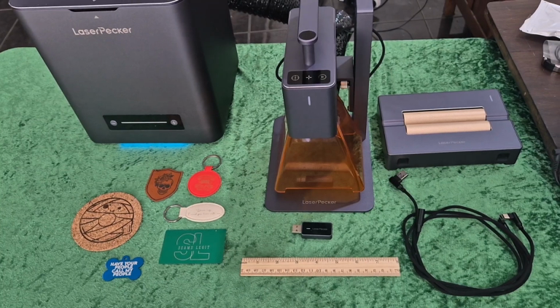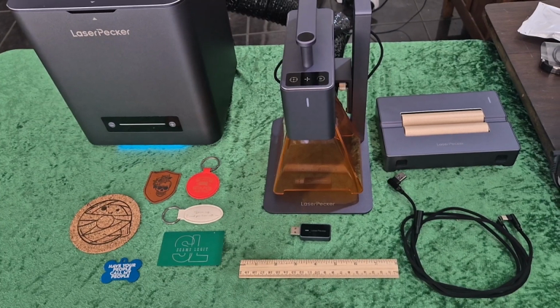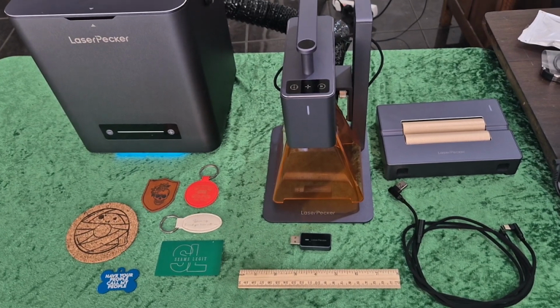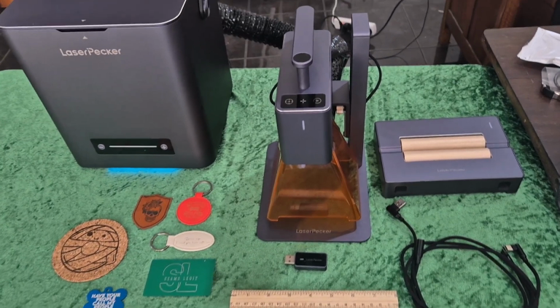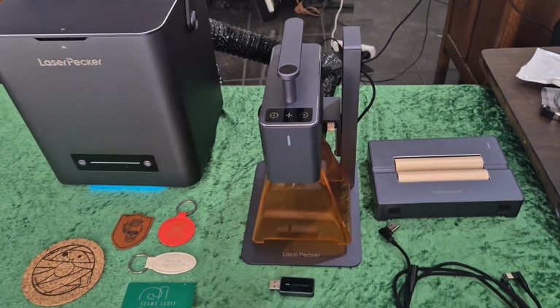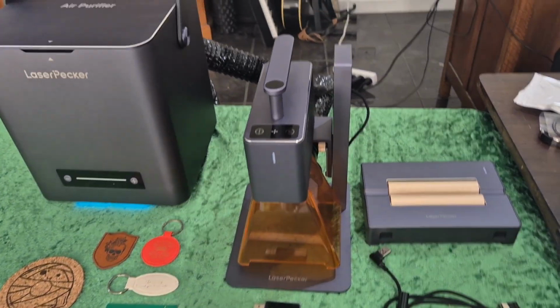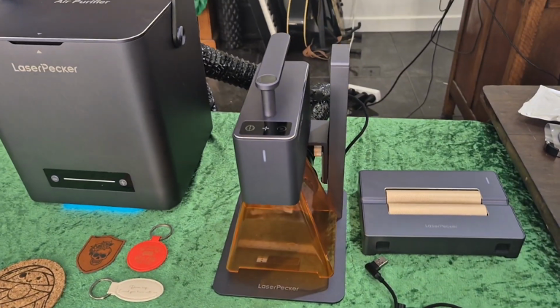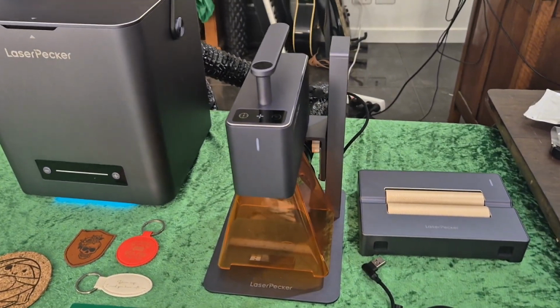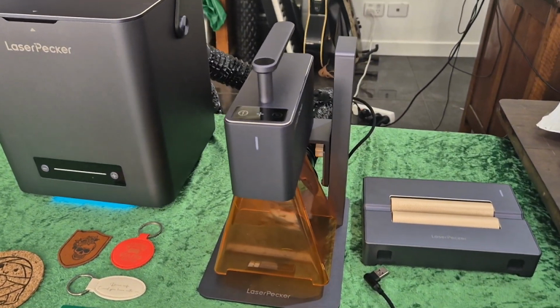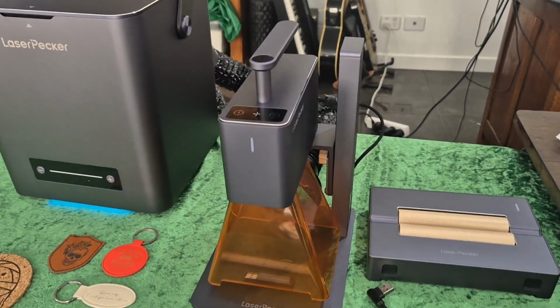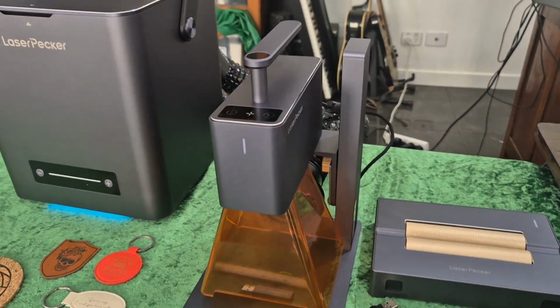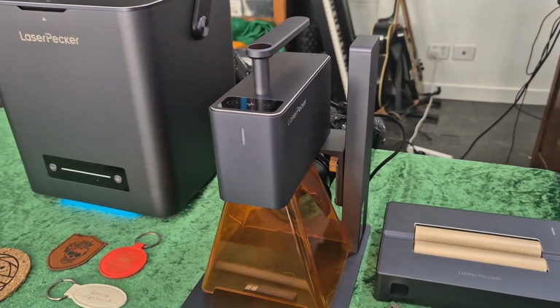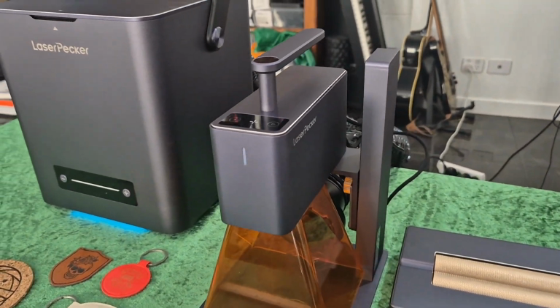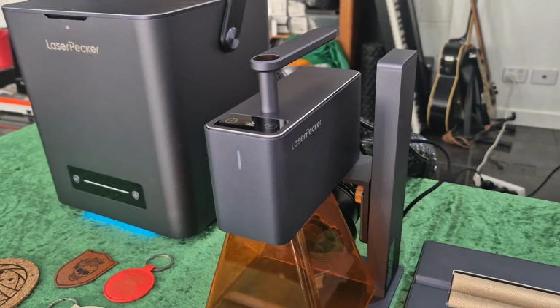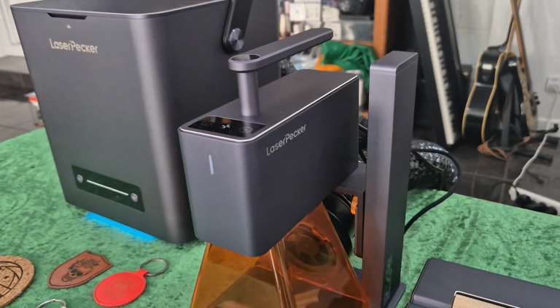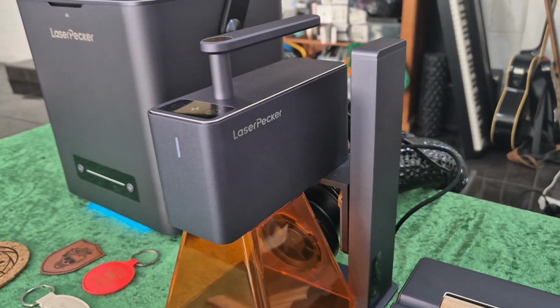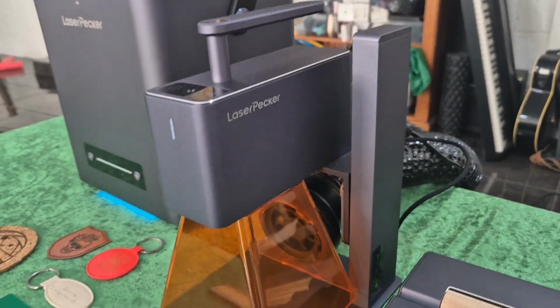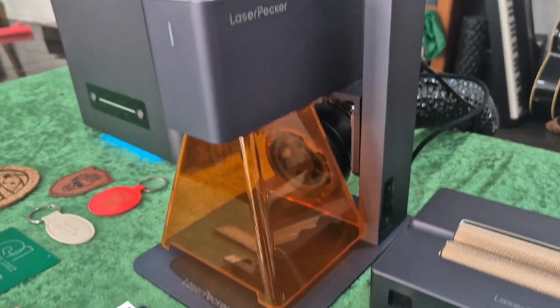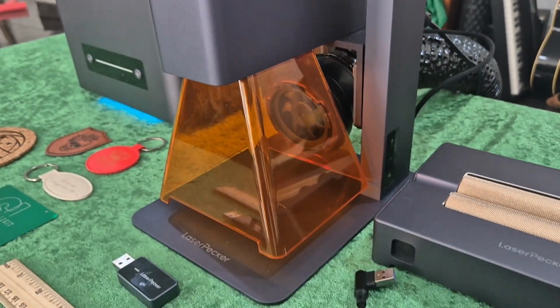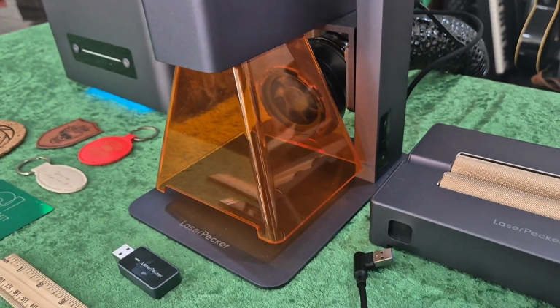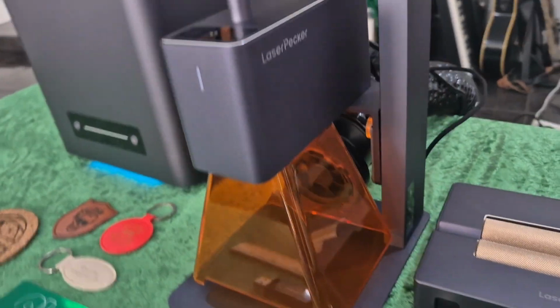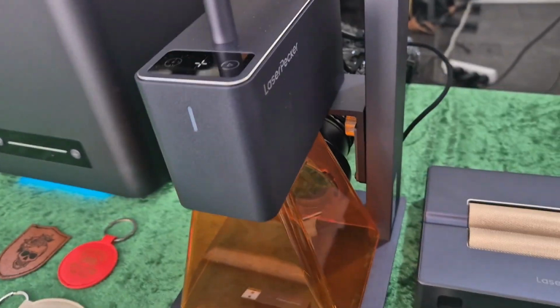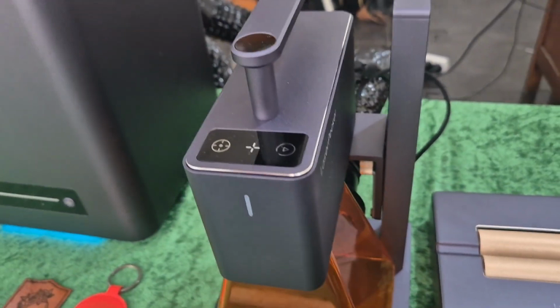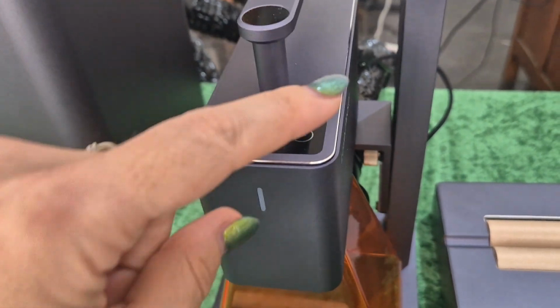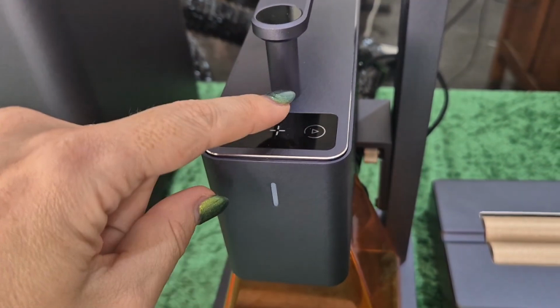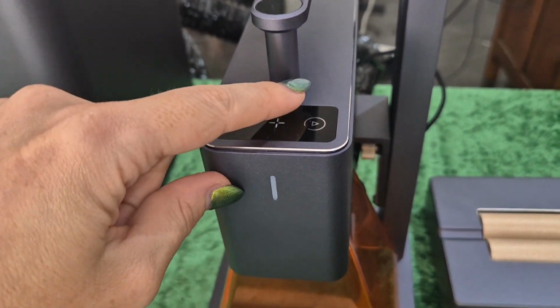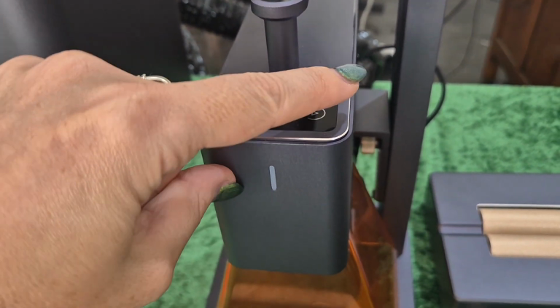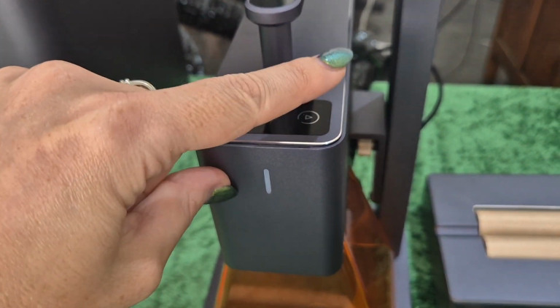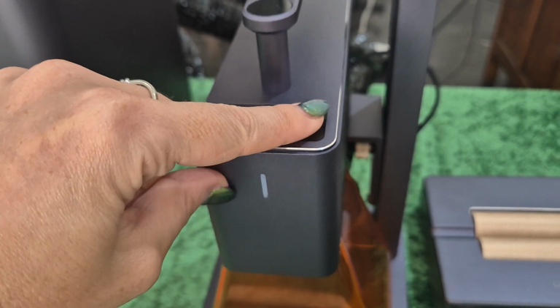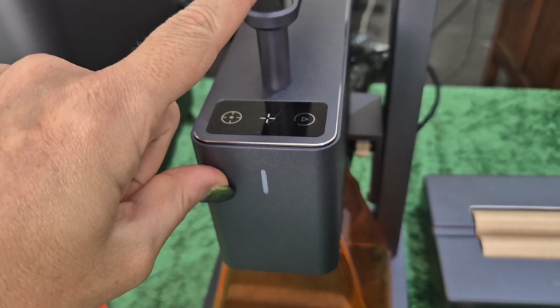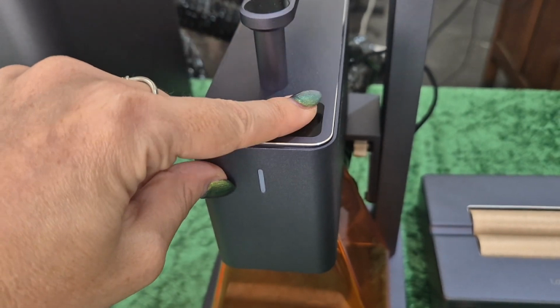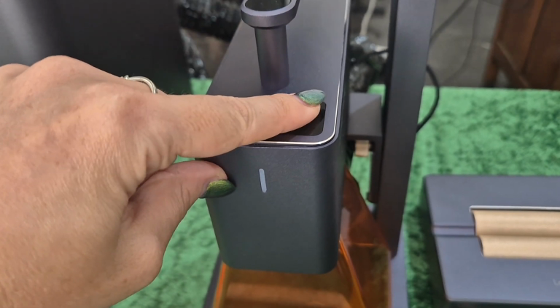Welcome to my new toy. This is my LaserPecker 2 portable laser. This is perfect for if you want to start doing on-the-spot laser engraving at a market.